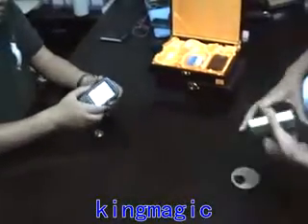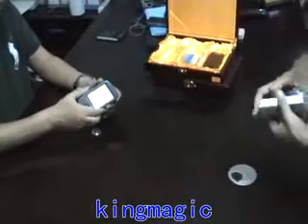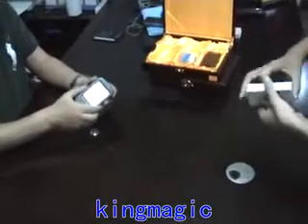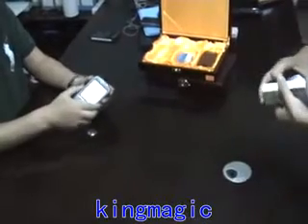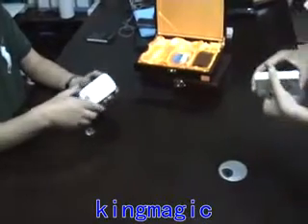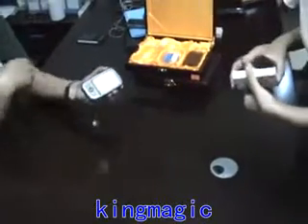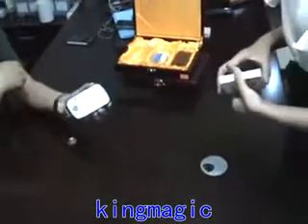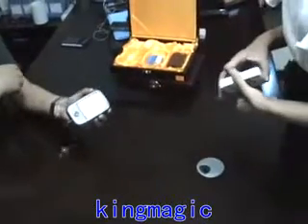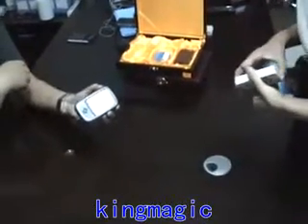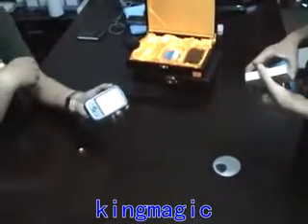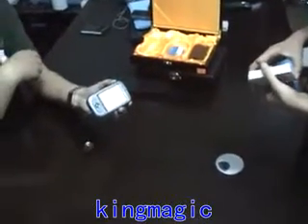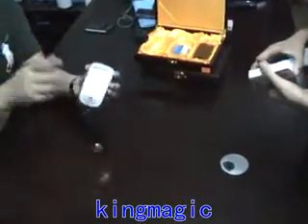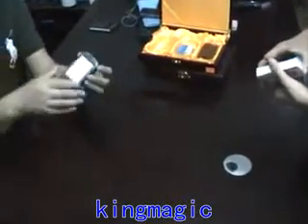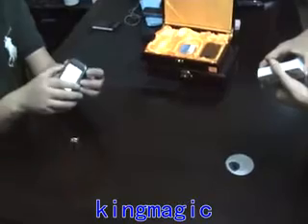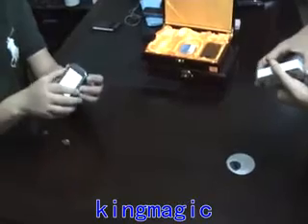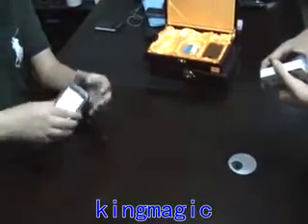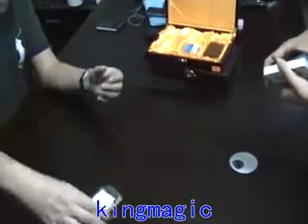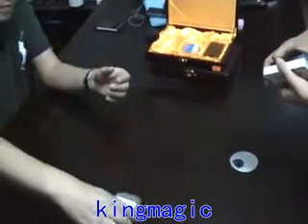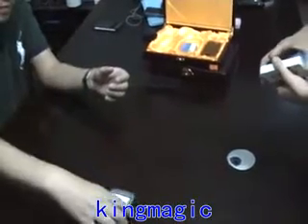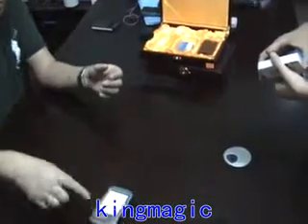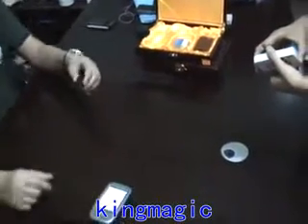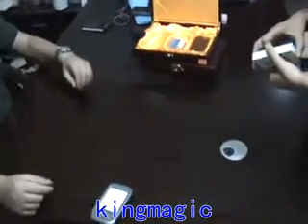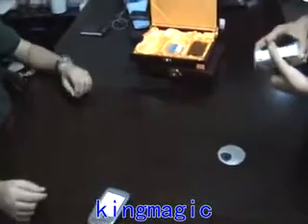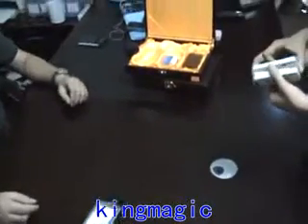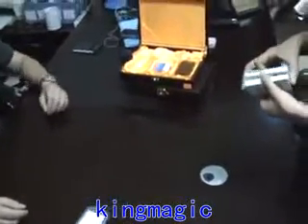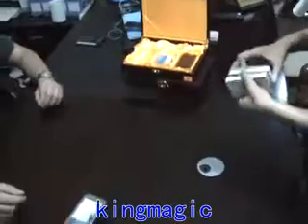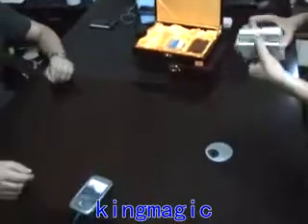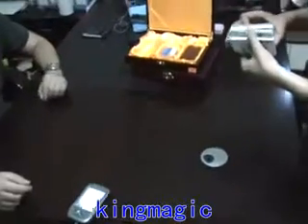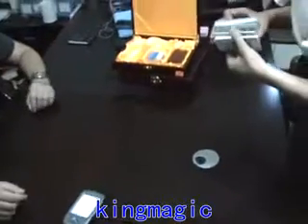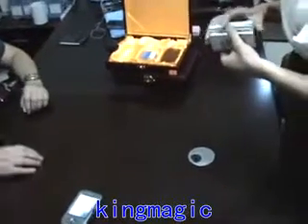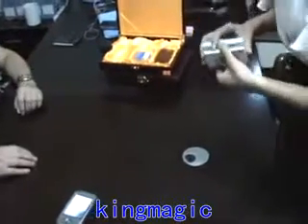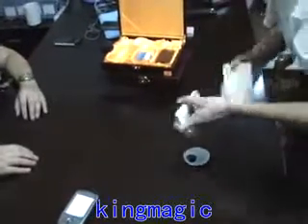First, we open this device. For example, 5 people — you can adjust the number of players on the left buttons. It is pretty easy. First, I will shuffle the cards.